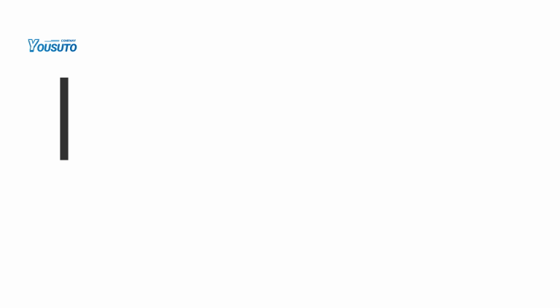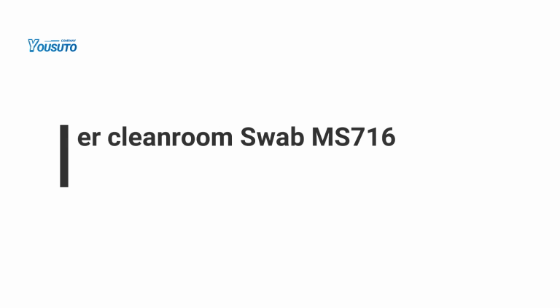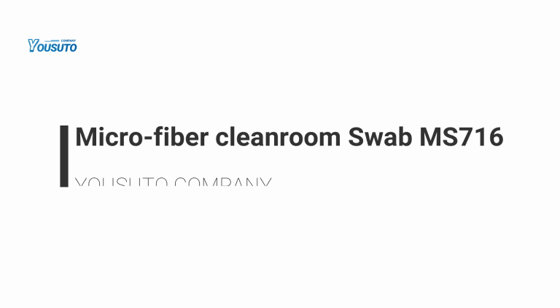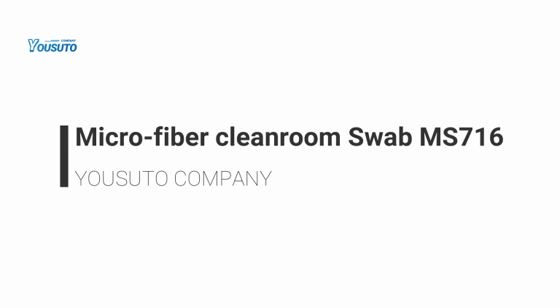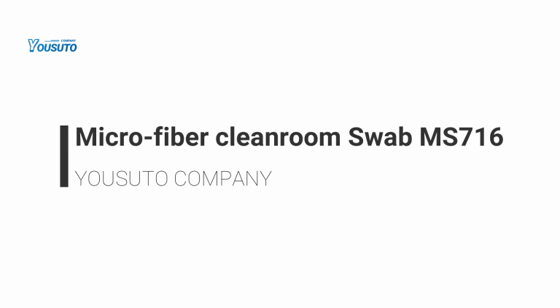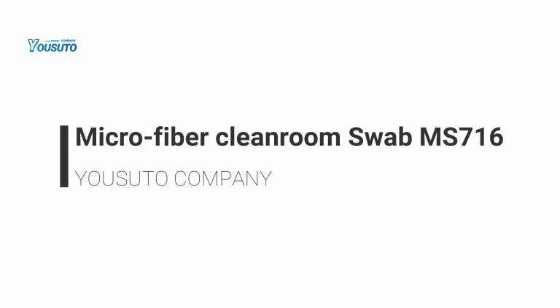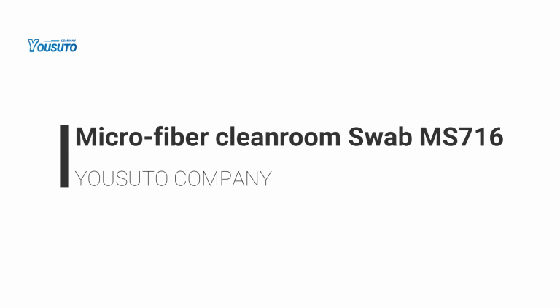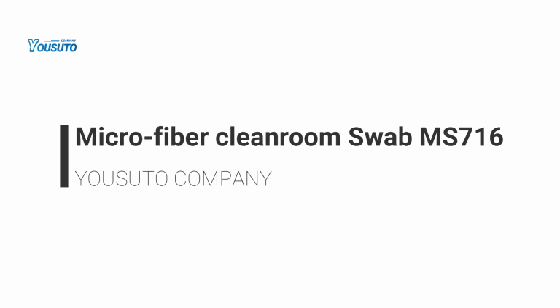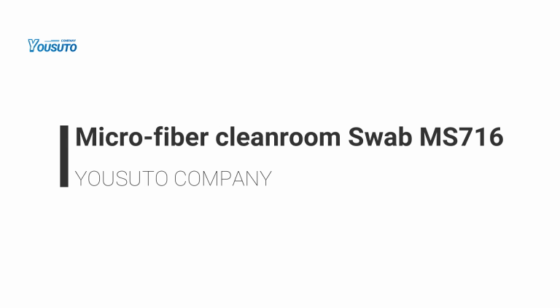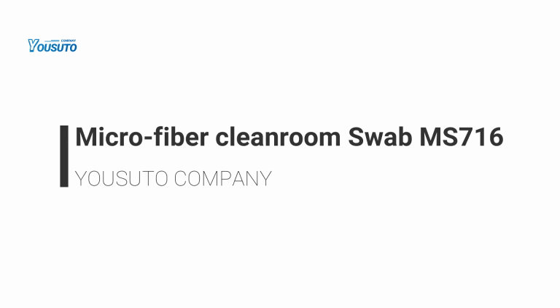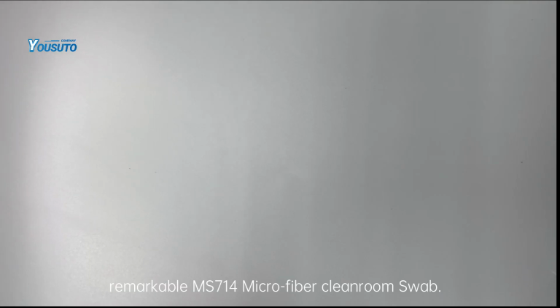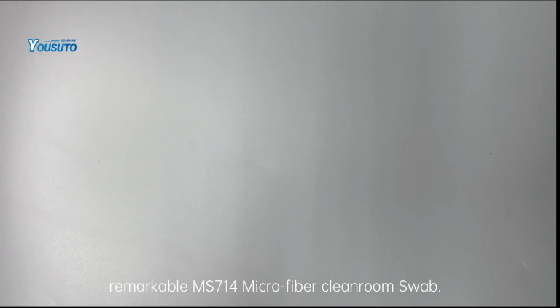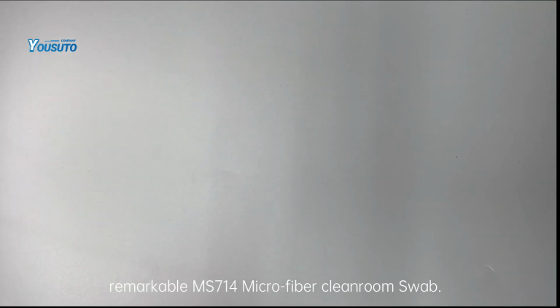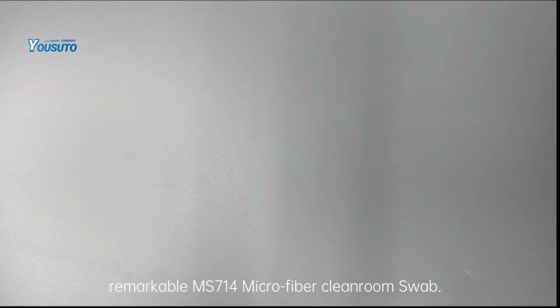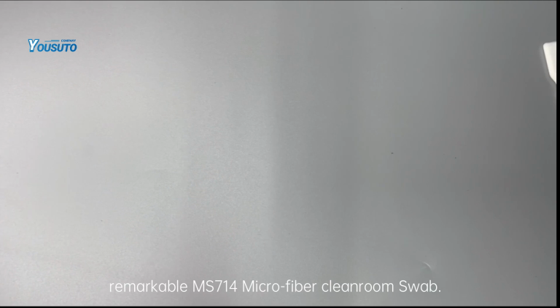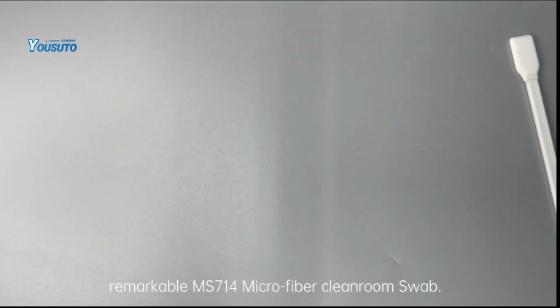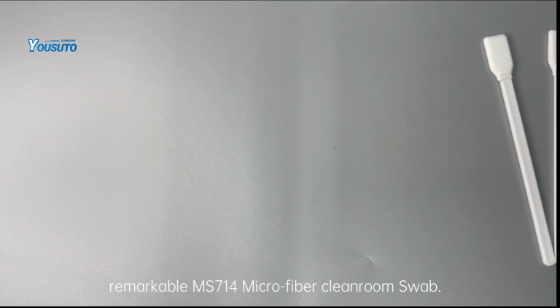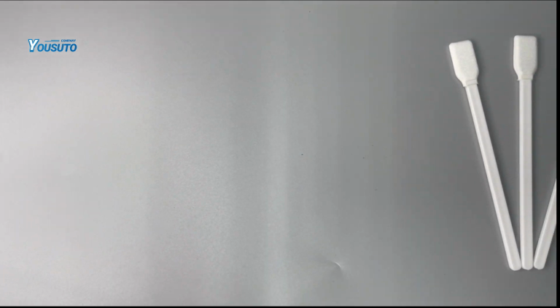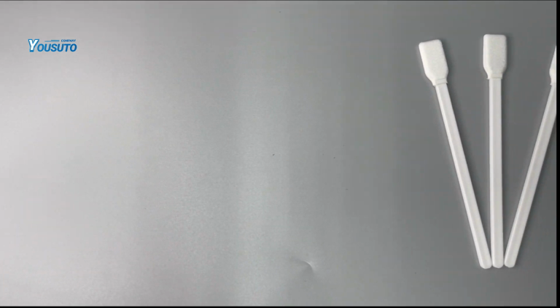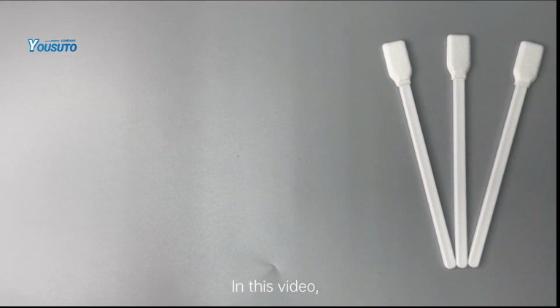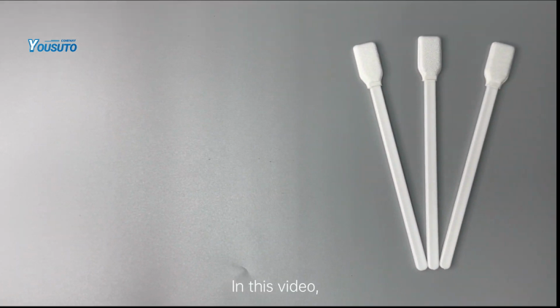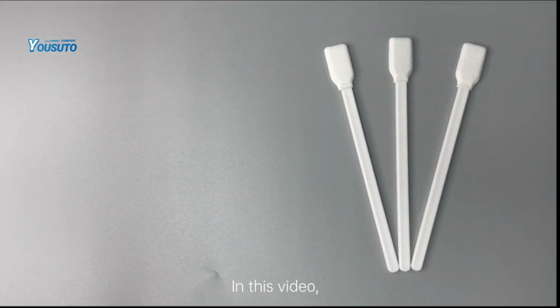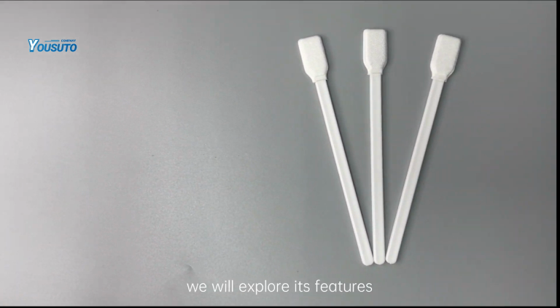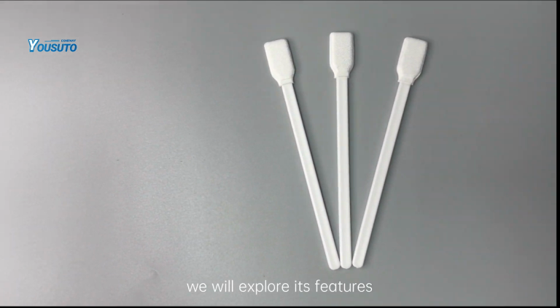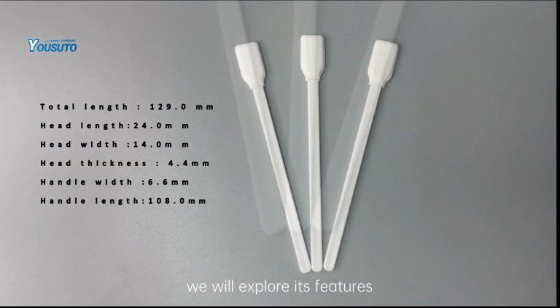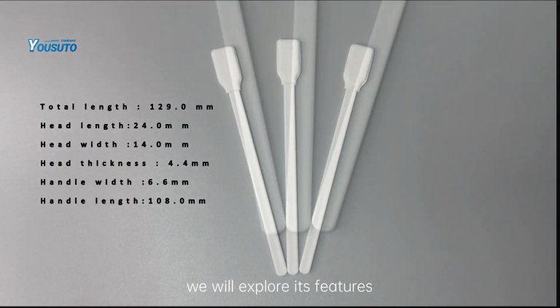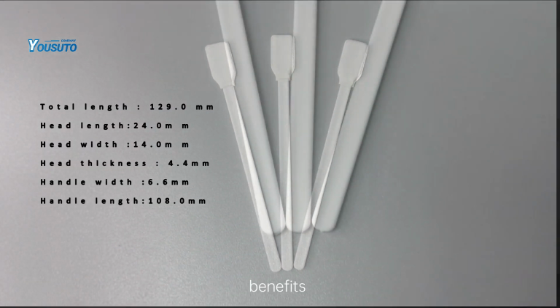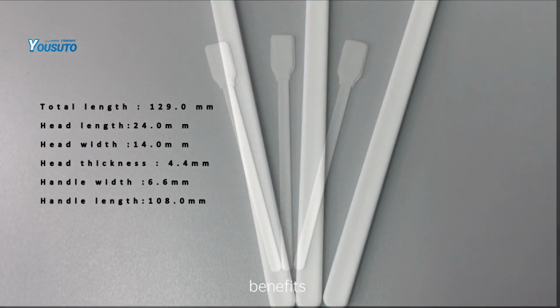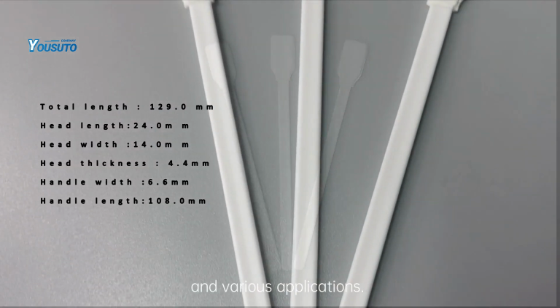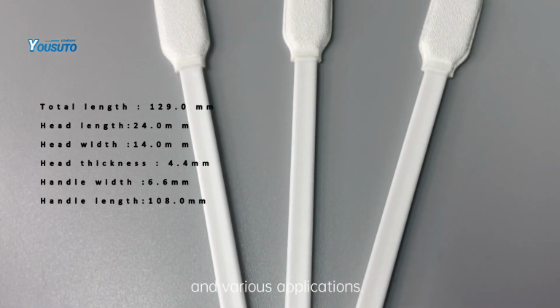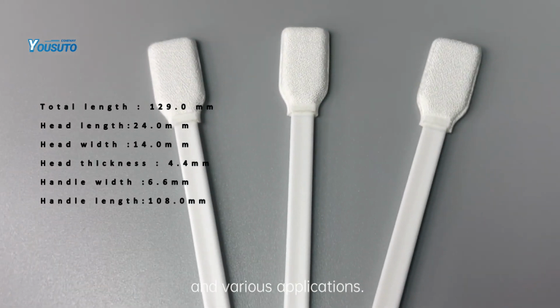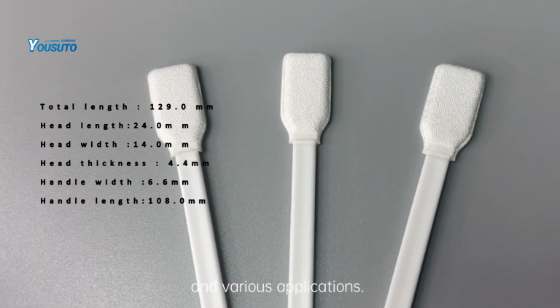Welcome to our video presentation on the remarkable MS-714 microfiber cleanroom swab. In this video, we will explore its features, benefits, and various applications.